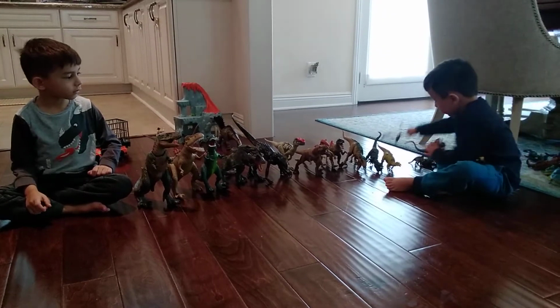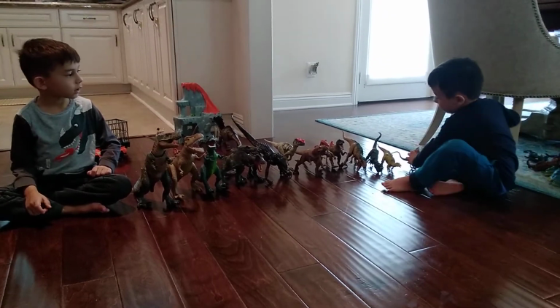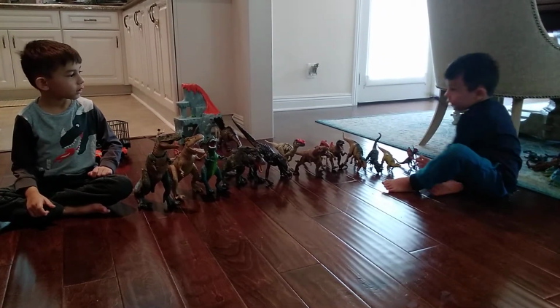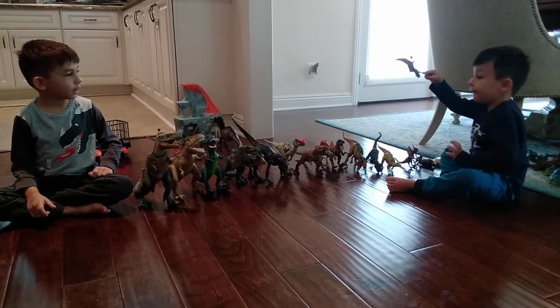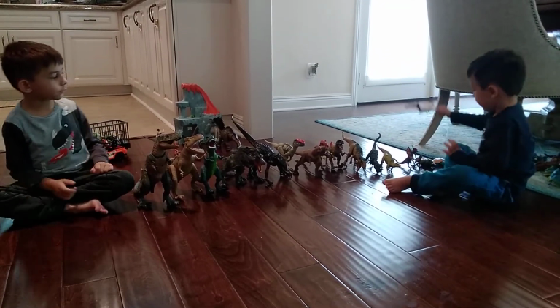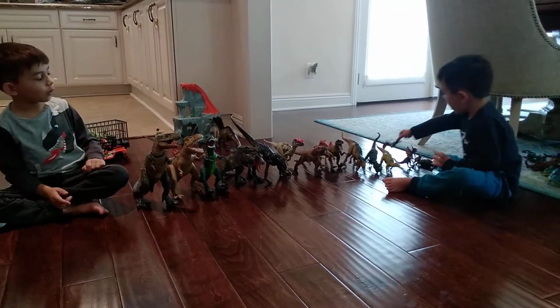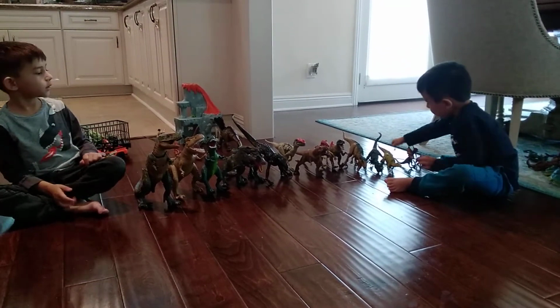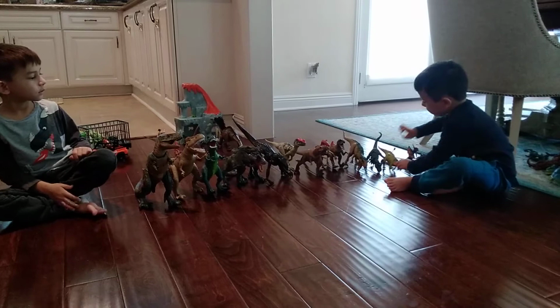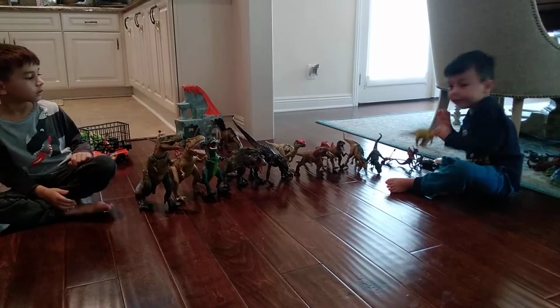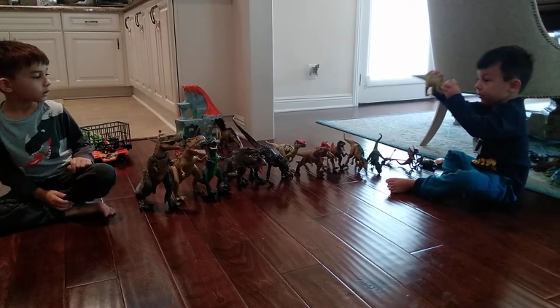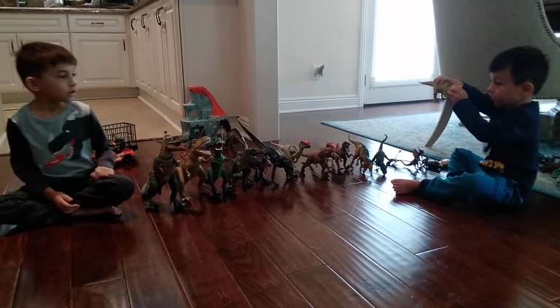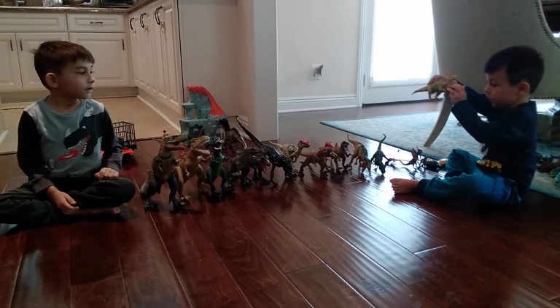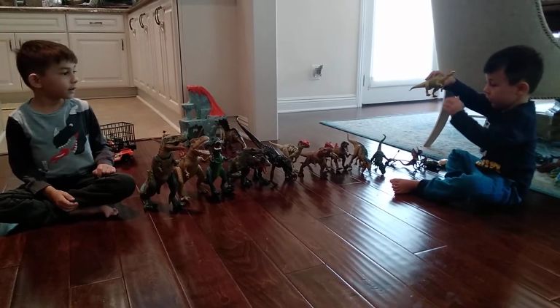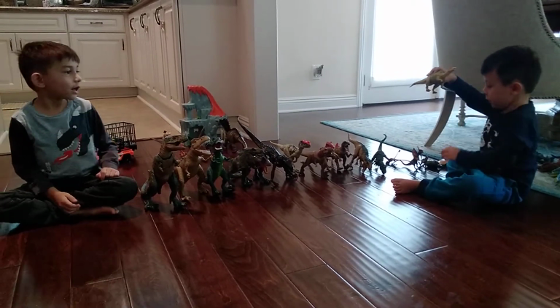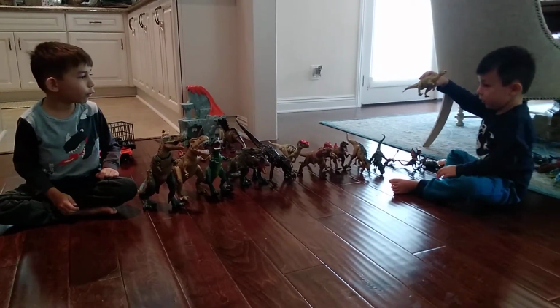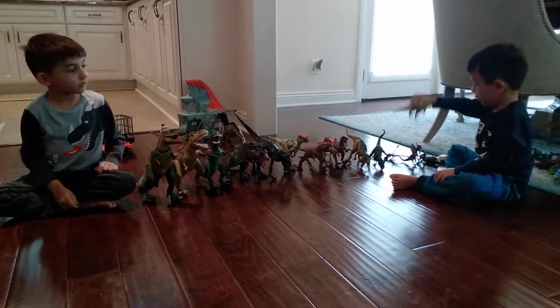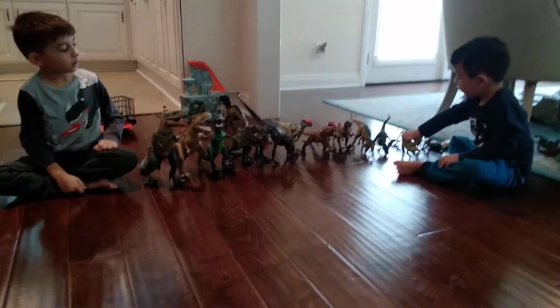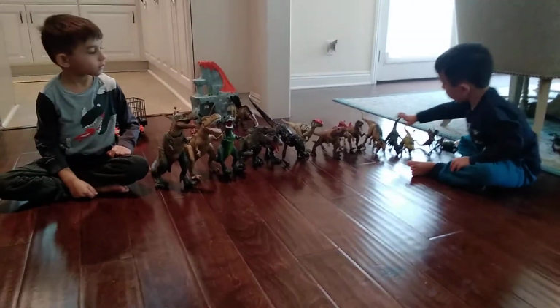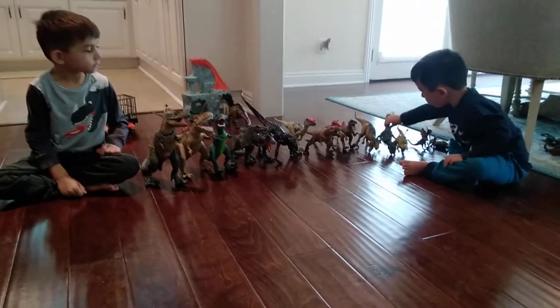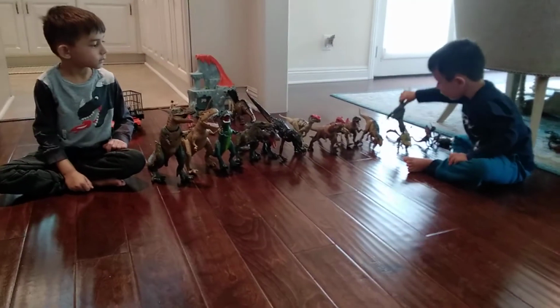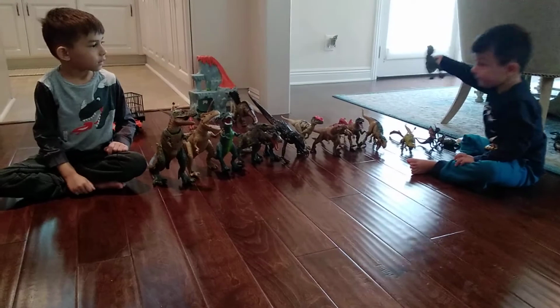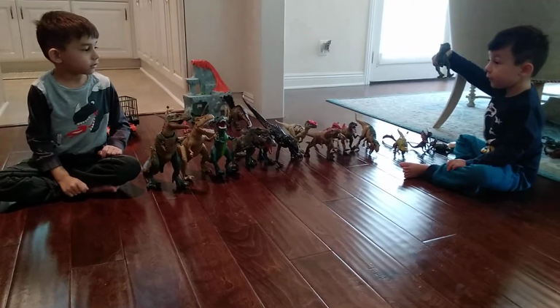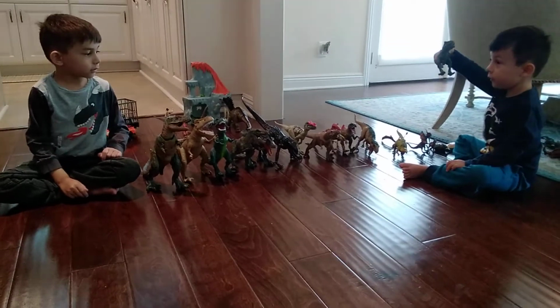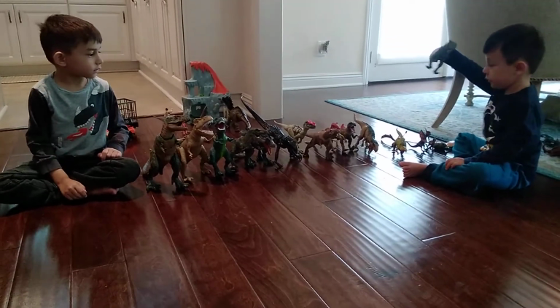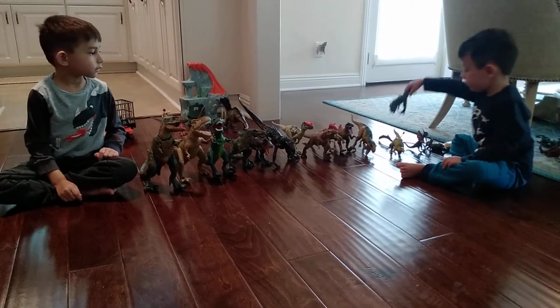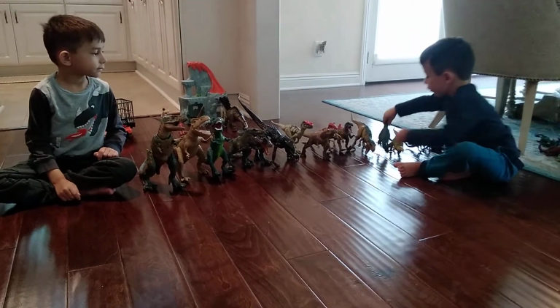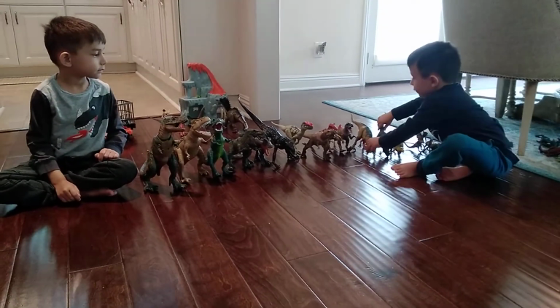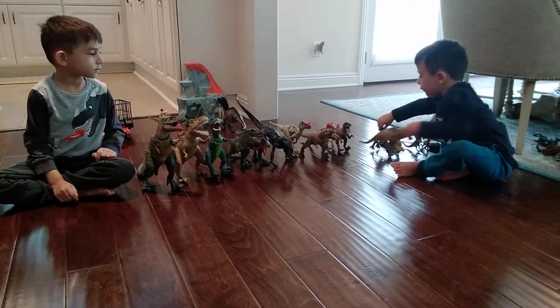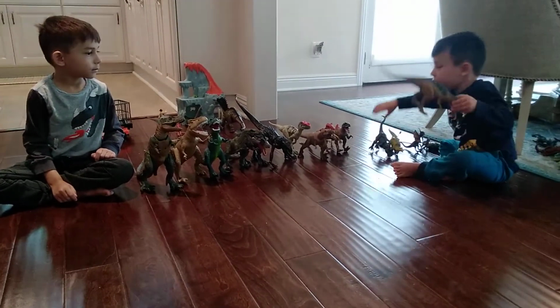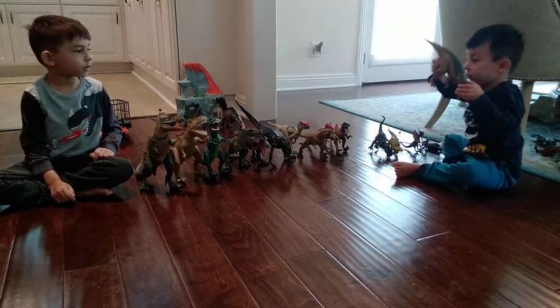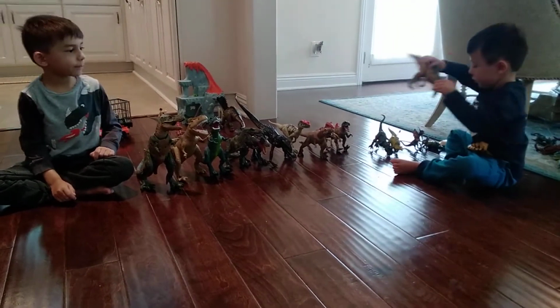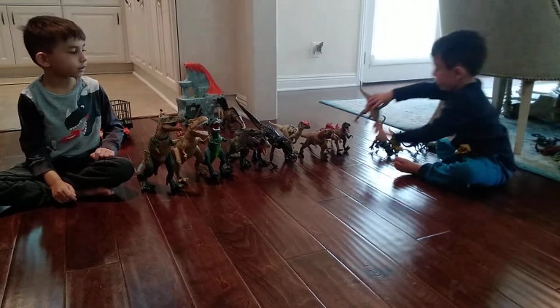Which one is this one? Dimorphodon. Which one is this one? It is the Iguanodon. Which one is this one? Tyrannus. Which one is this one? The Mentriacapasaurus.